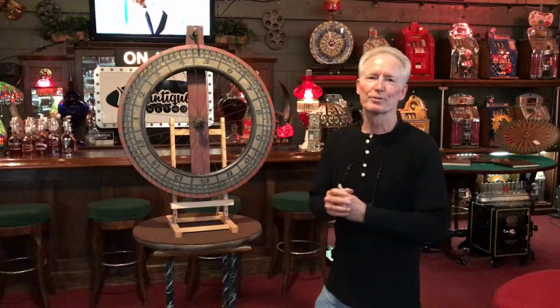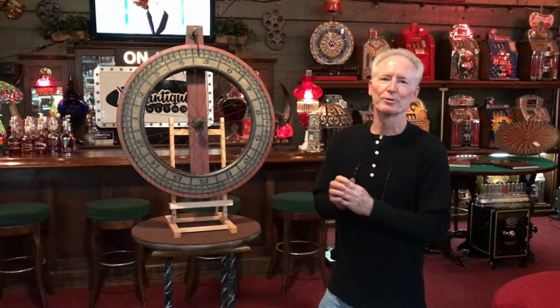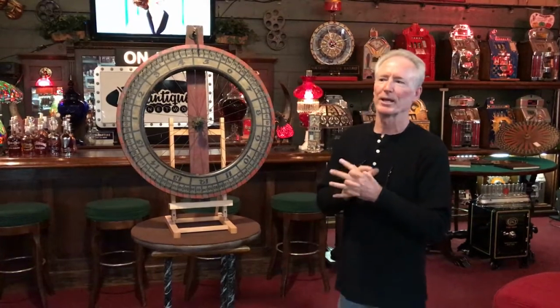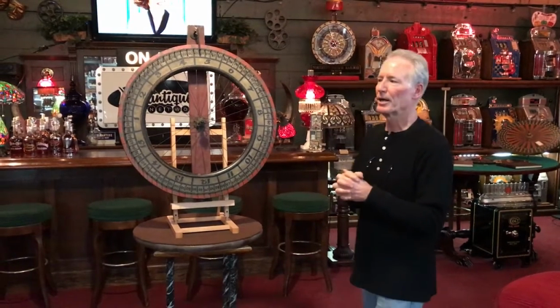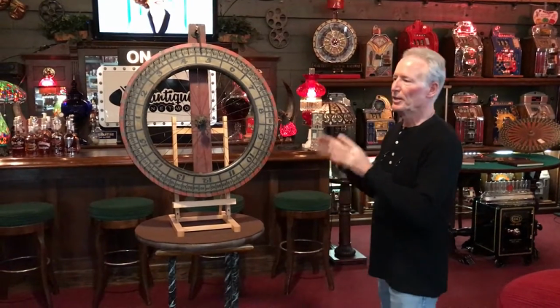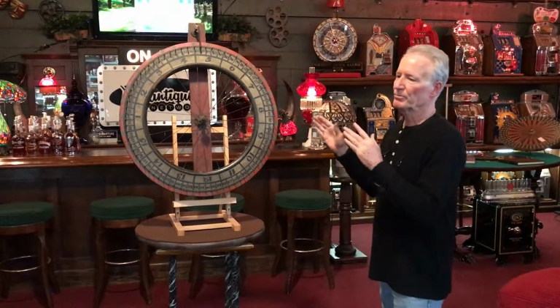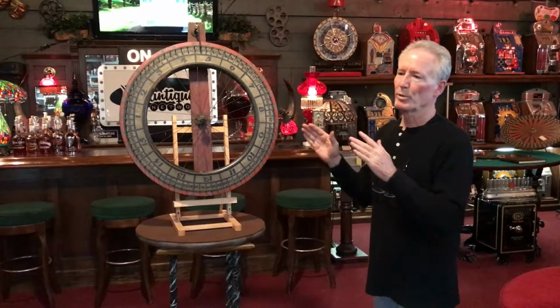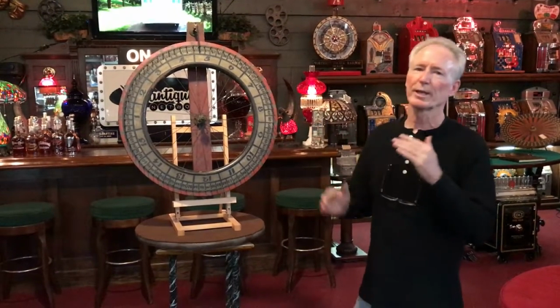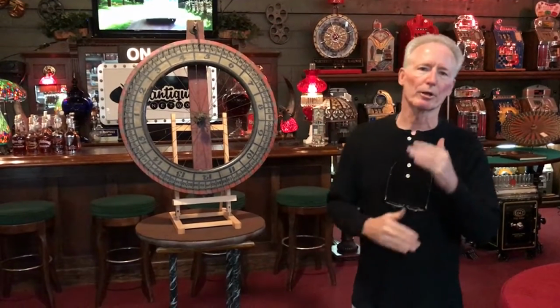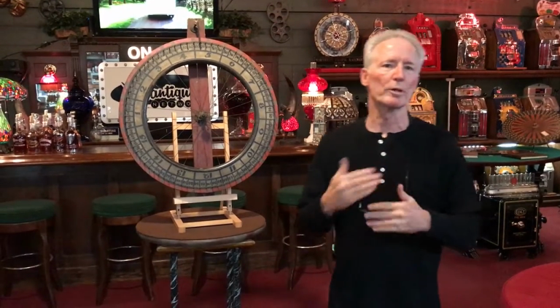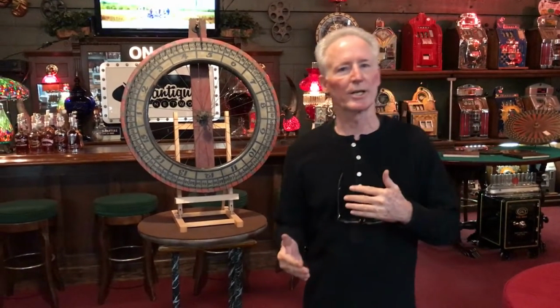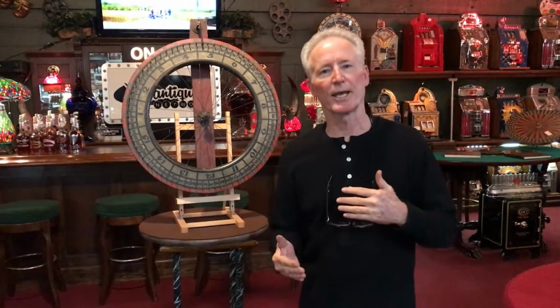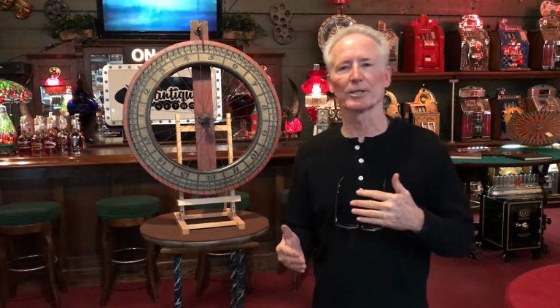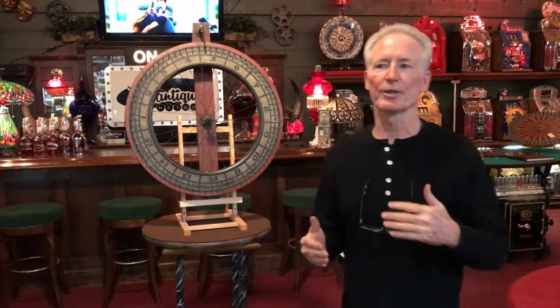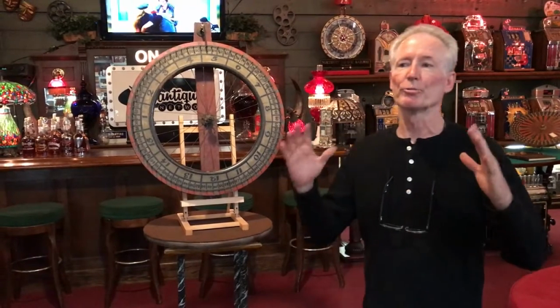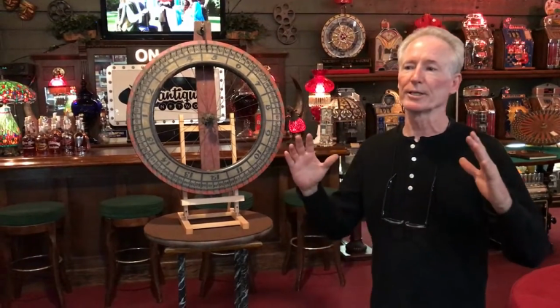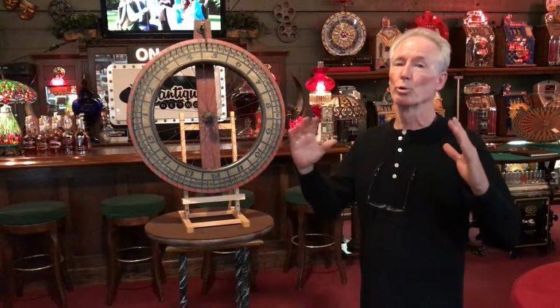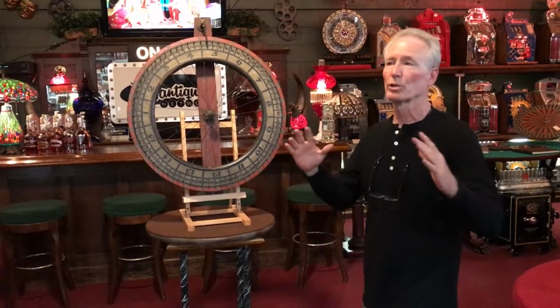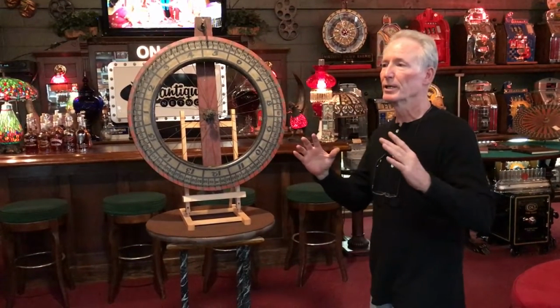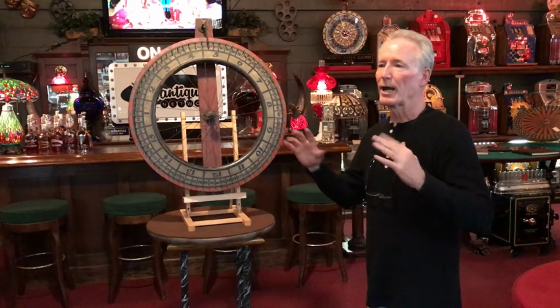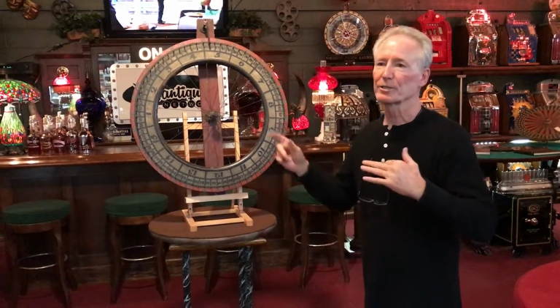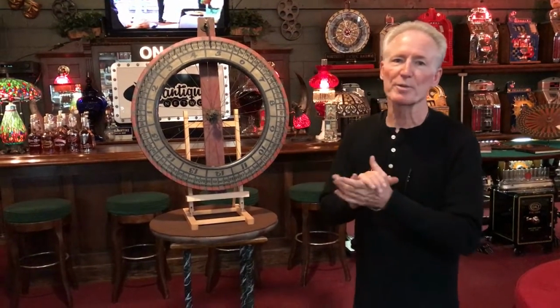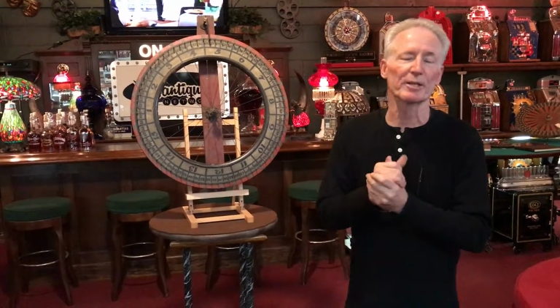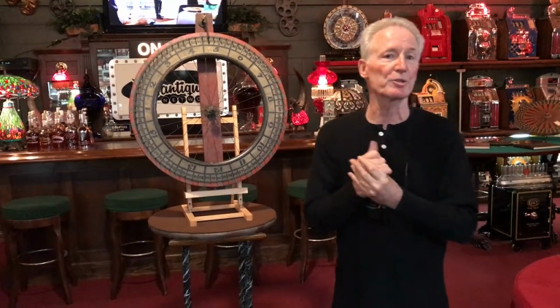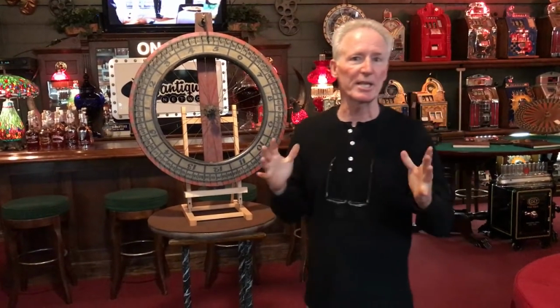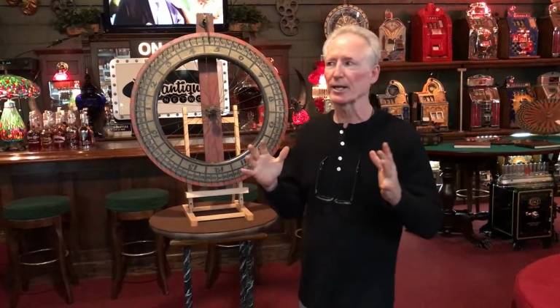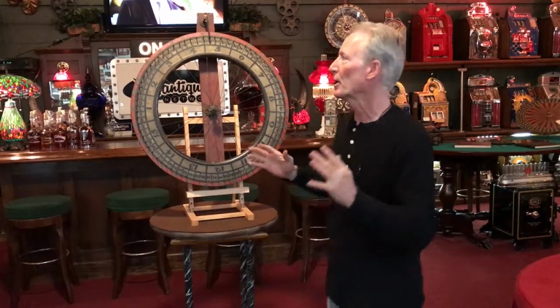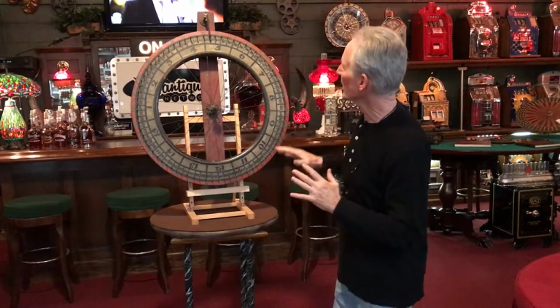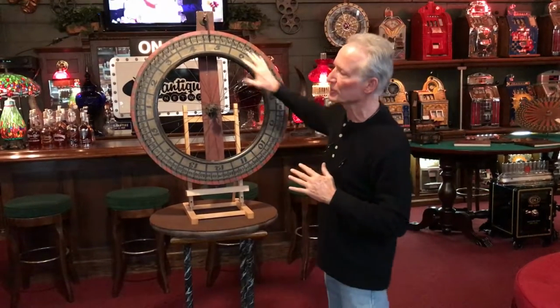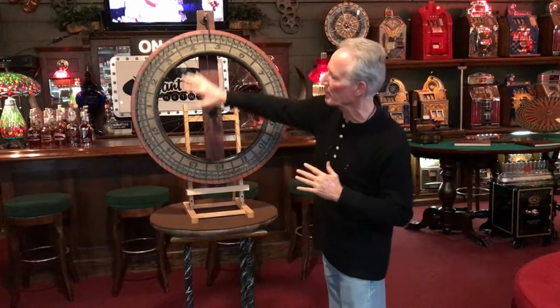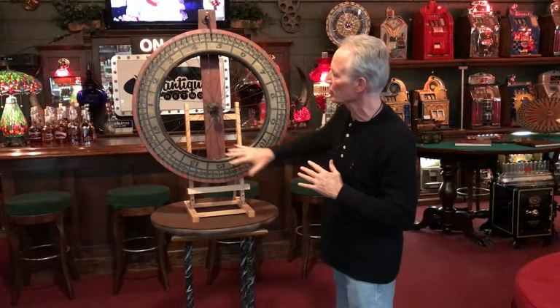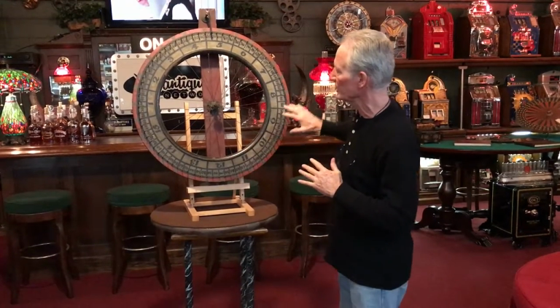Hey folks, how are you doing today? We do get carnival wheels in occasionally. They're really cool looking. I like this one especially because of its patina. I think this is probably from the 20s.